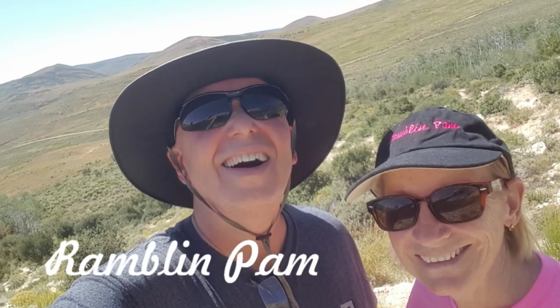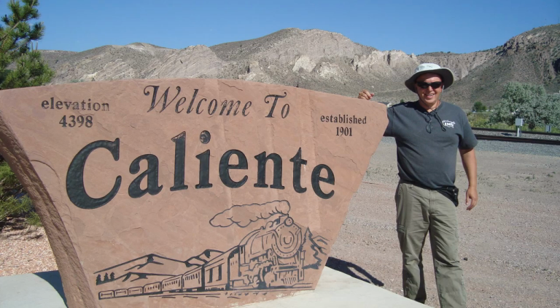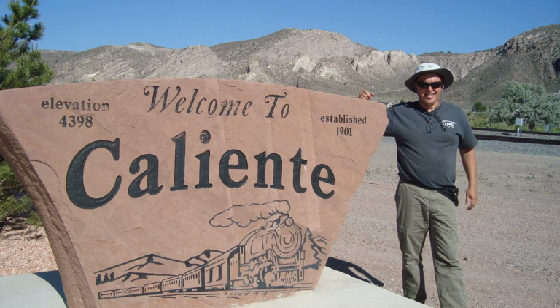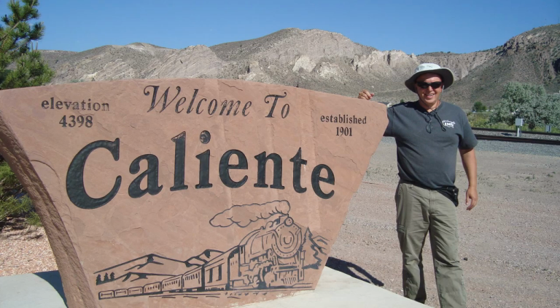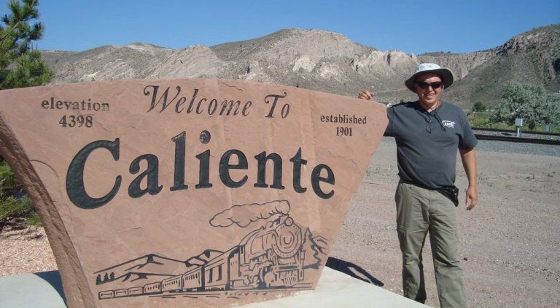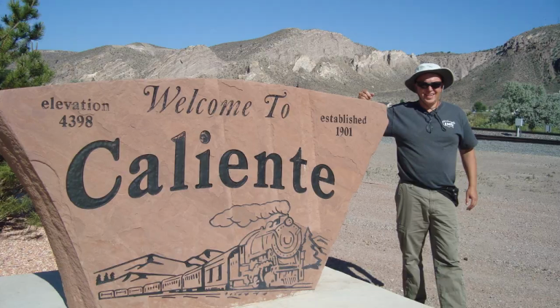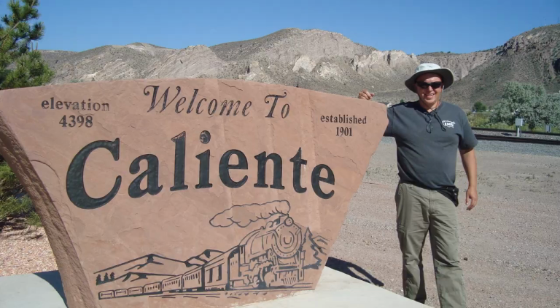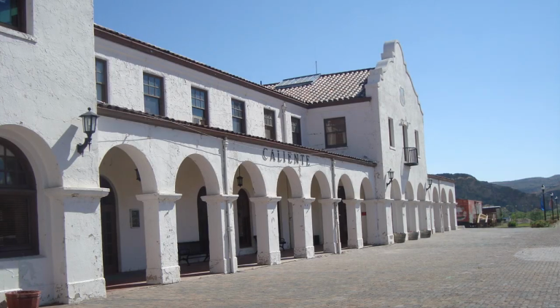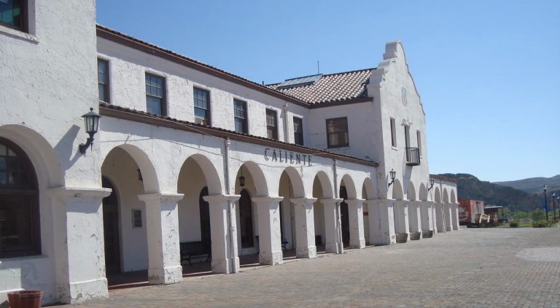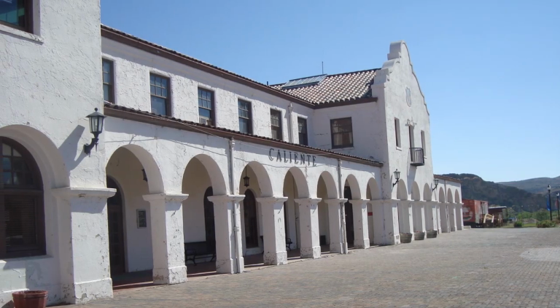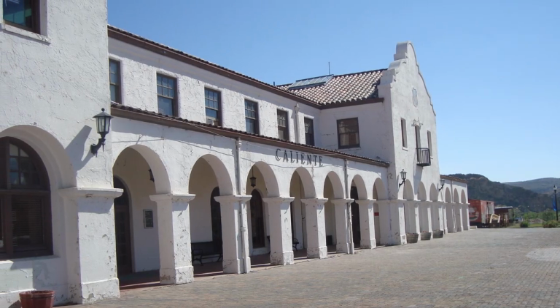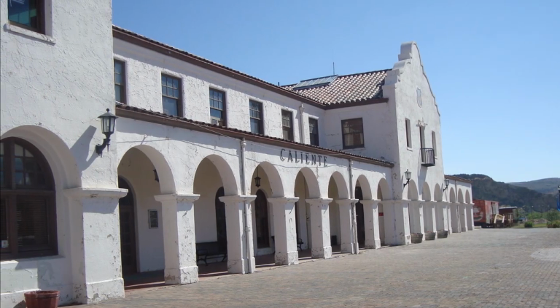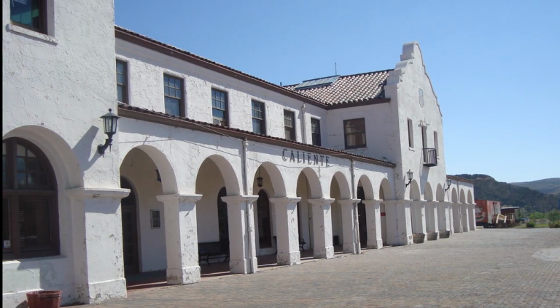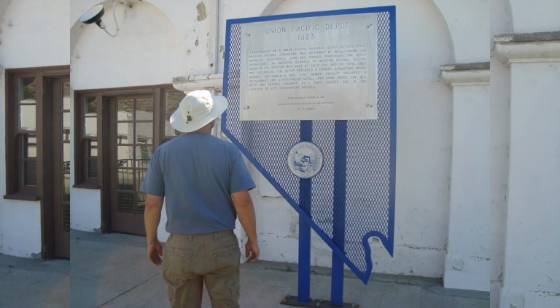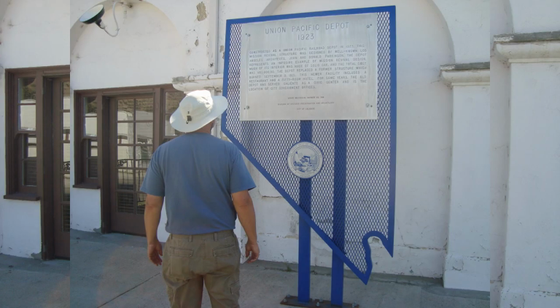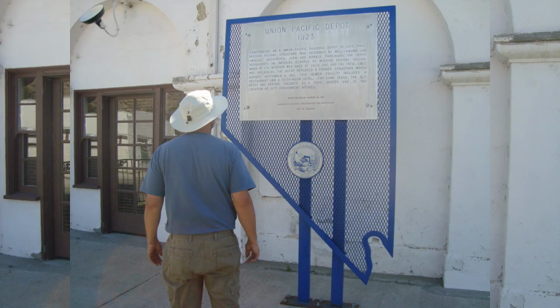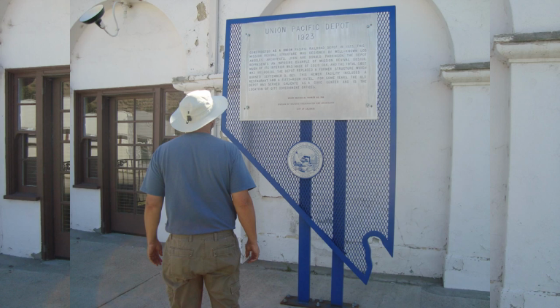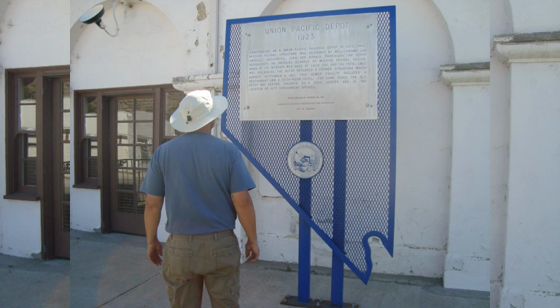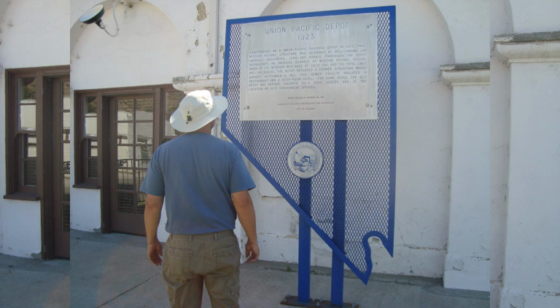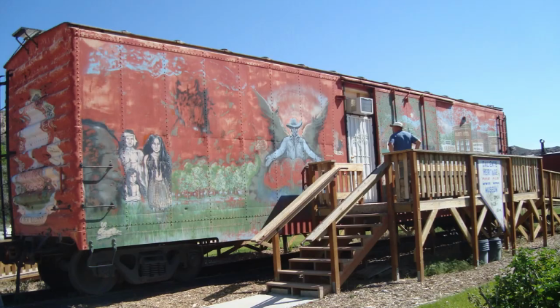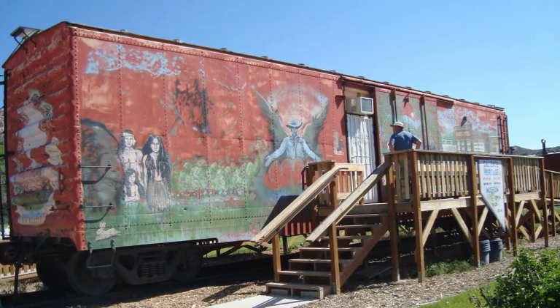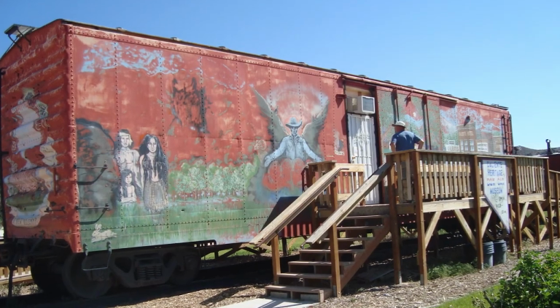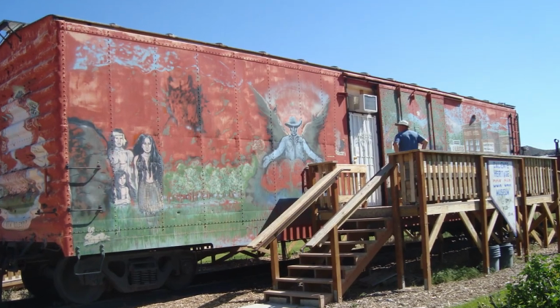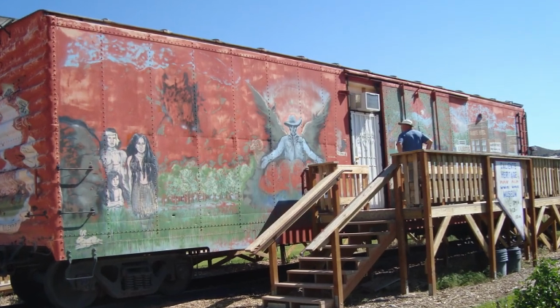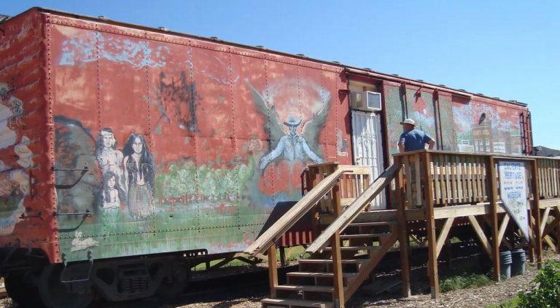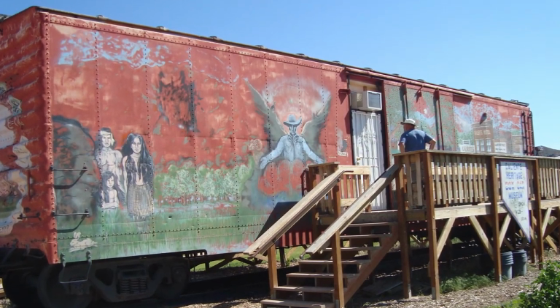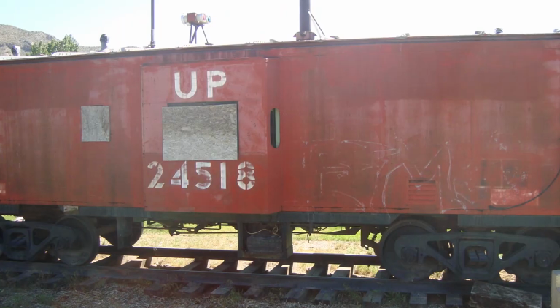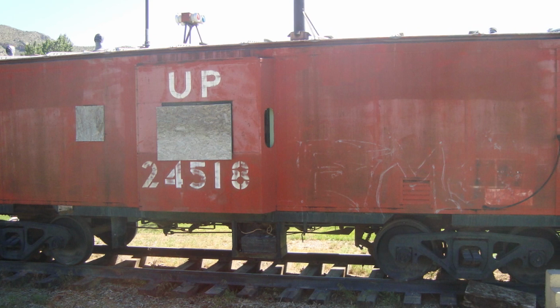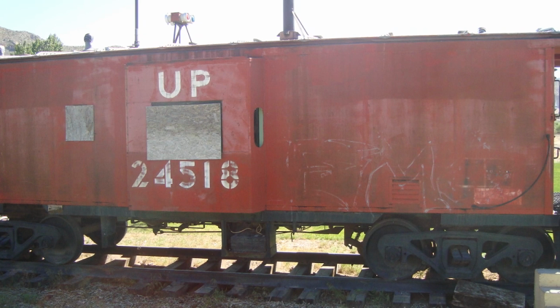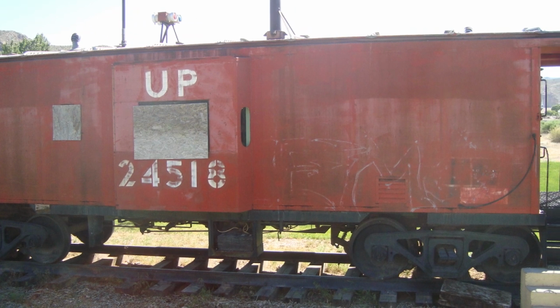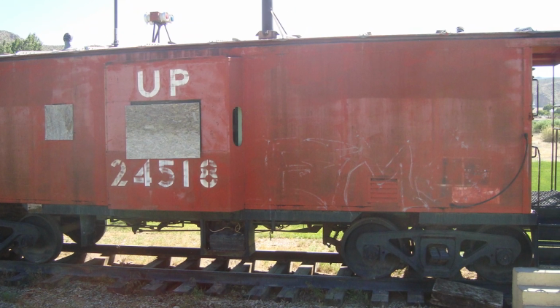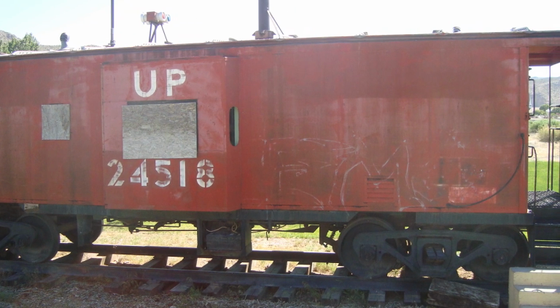We started out at the old Union Pacific Depot in Caliente. It was constructed in 1923 after the original depot burnt down in 1921. It was a restaurant and hotel for many years. Now it serves as a civic center and city offices.